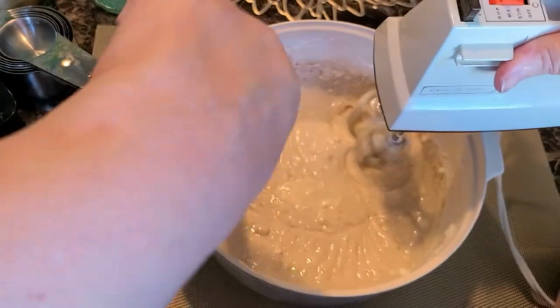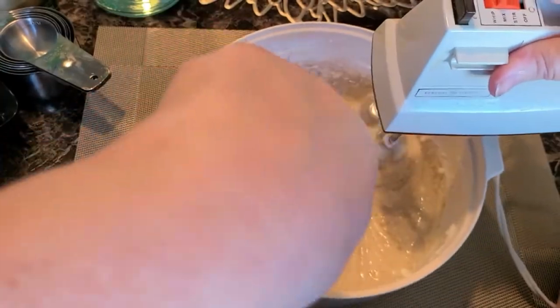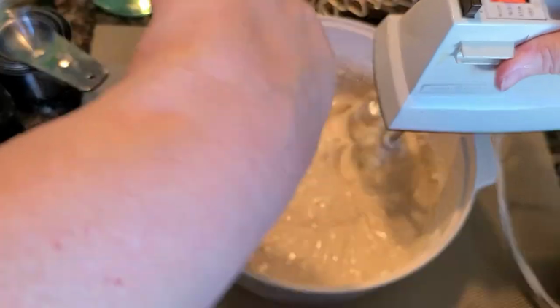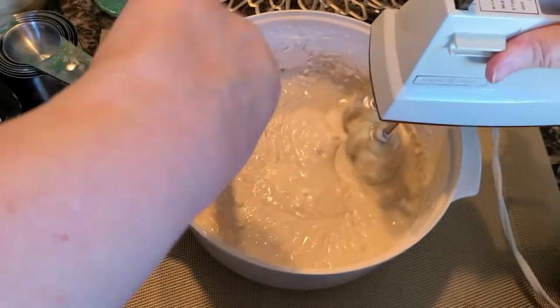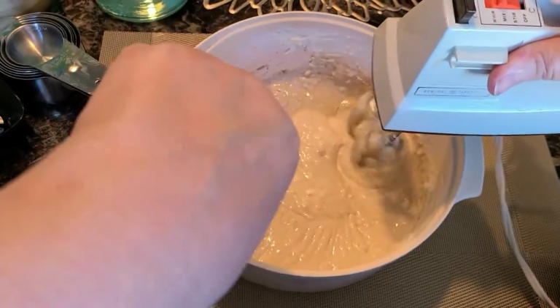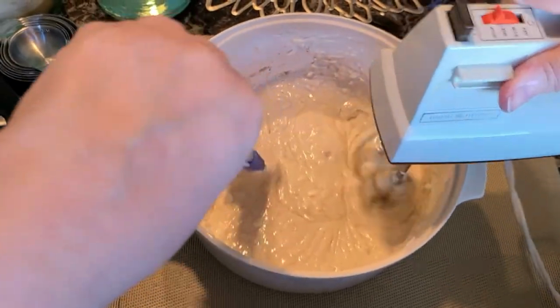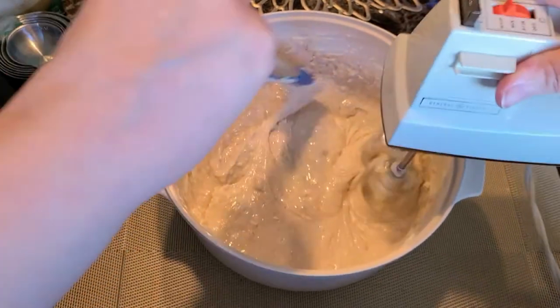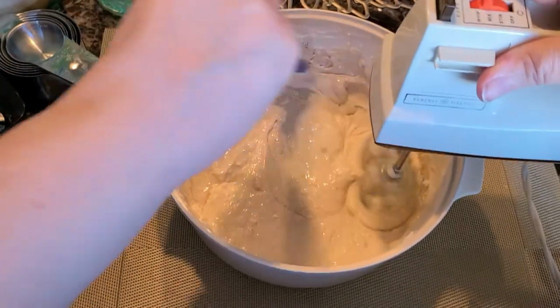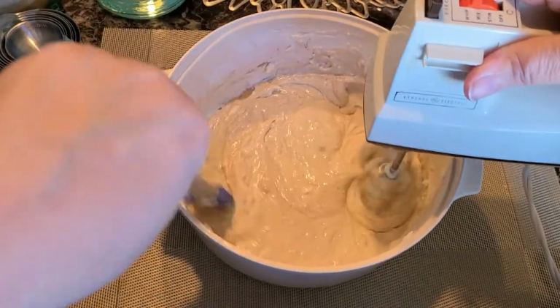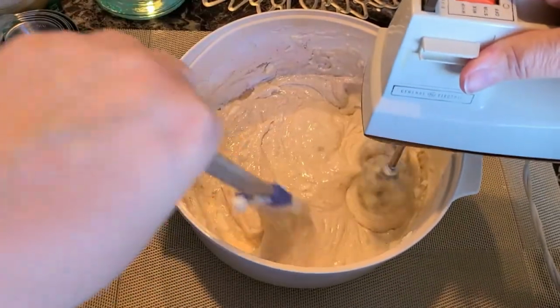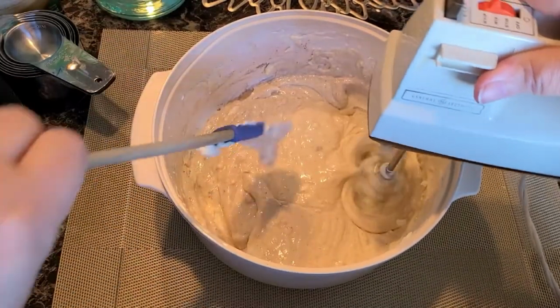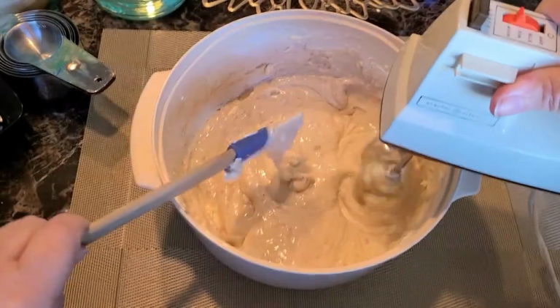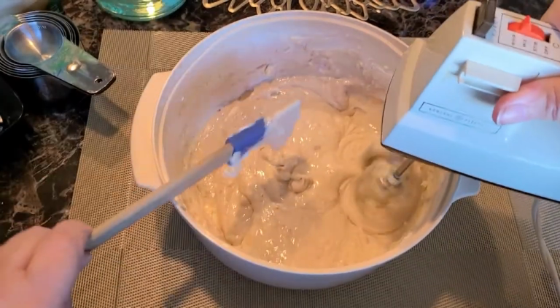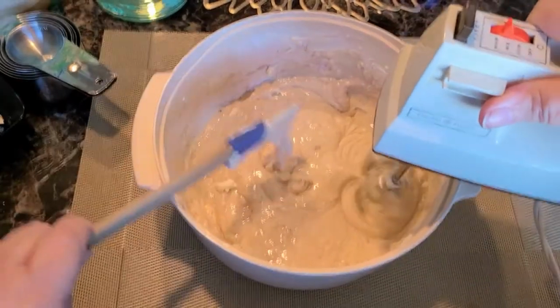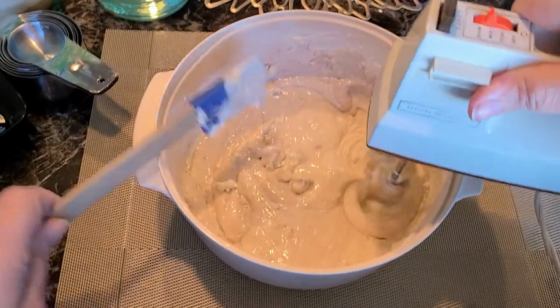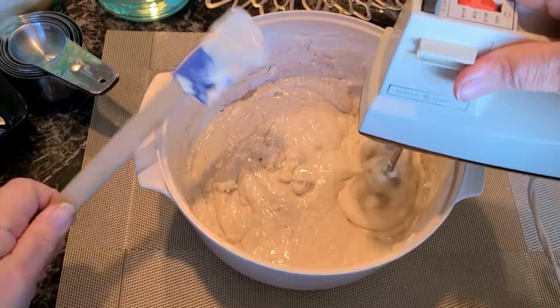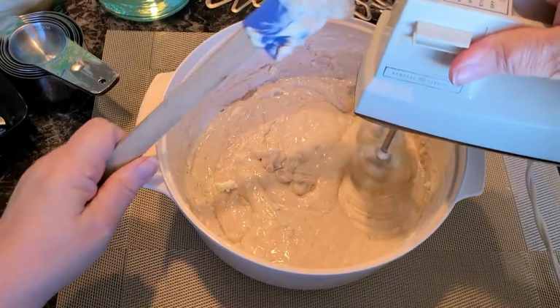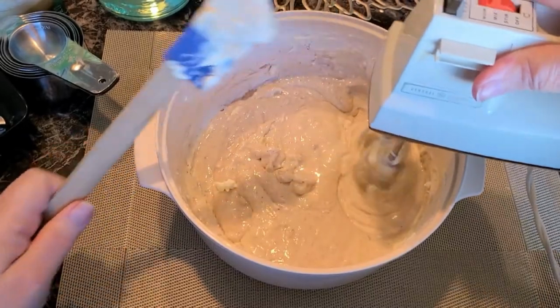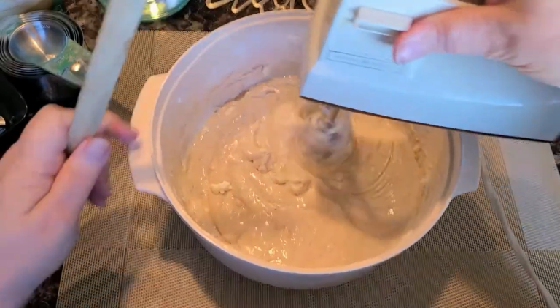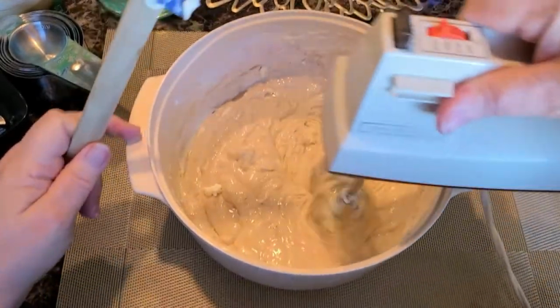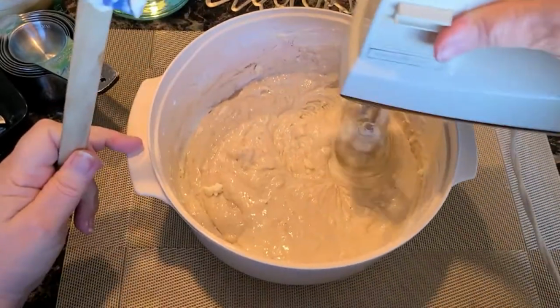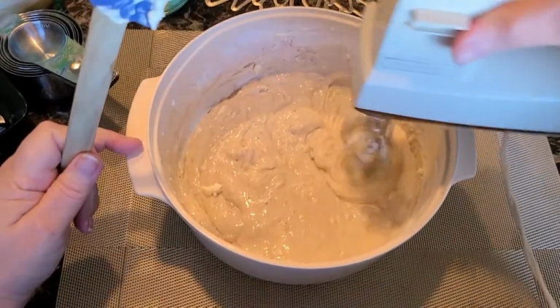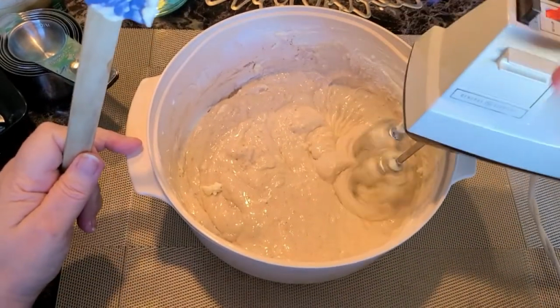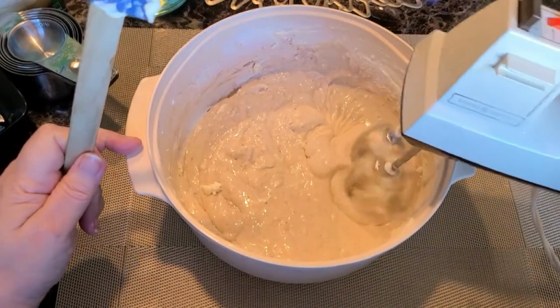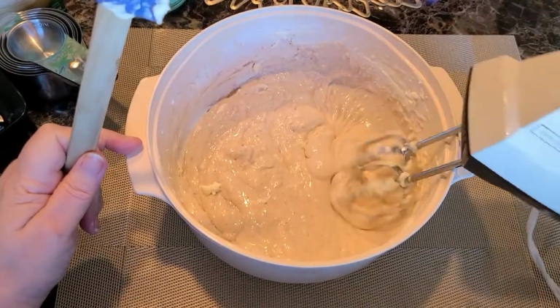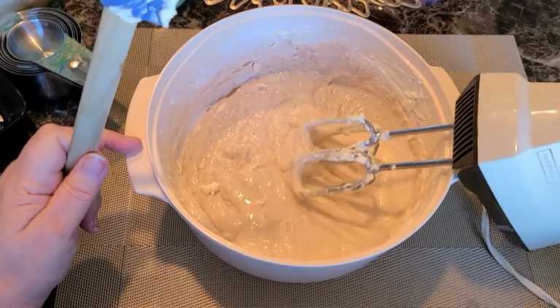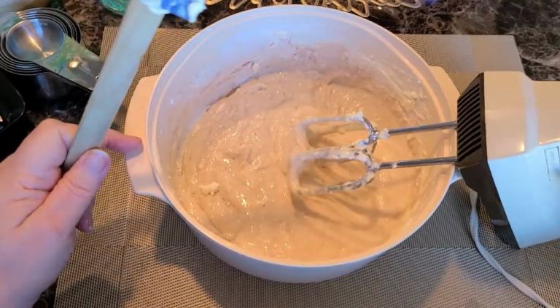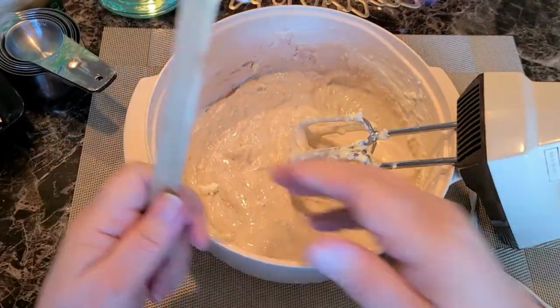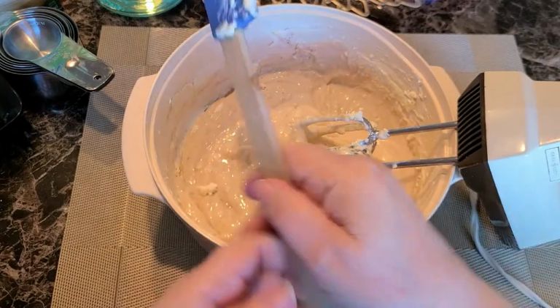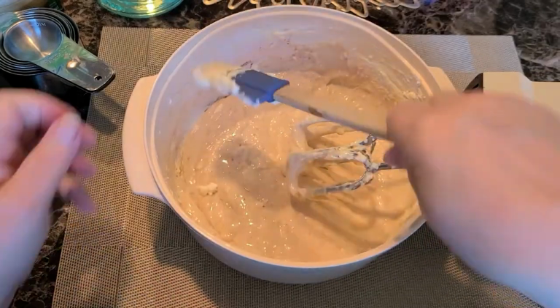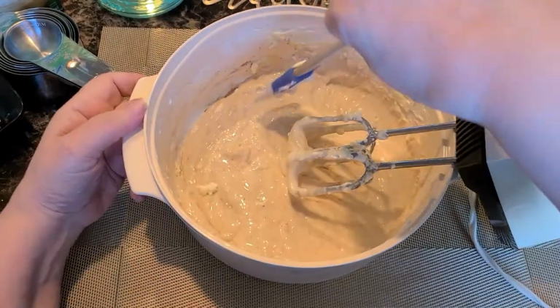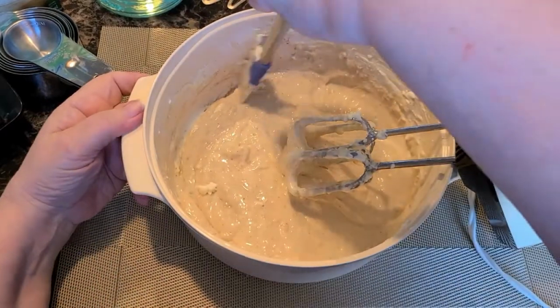Make sure to always scrape your sides so you can get all of it mixed in good. I was trying to do it while still holding on to the mixer — it was too hard.